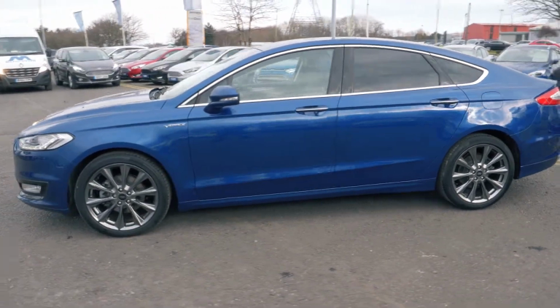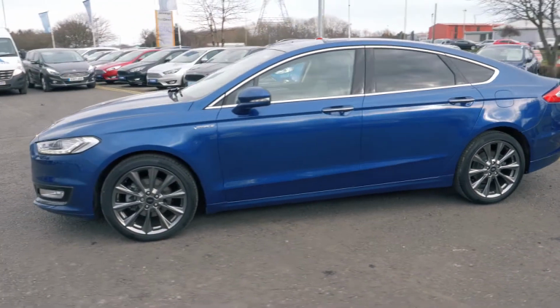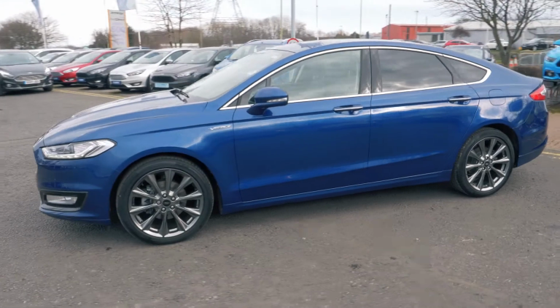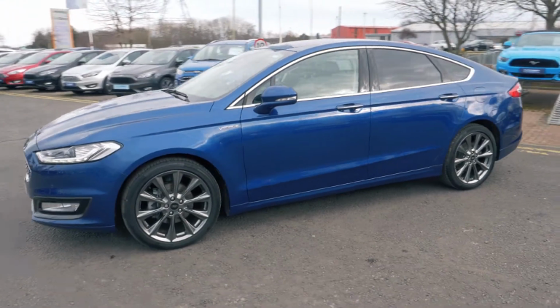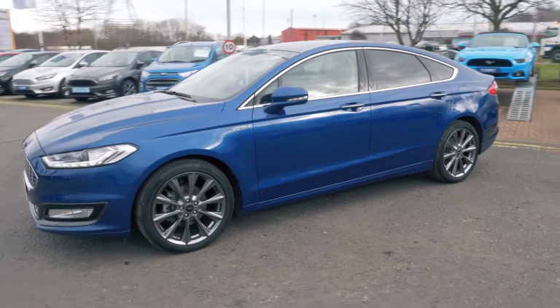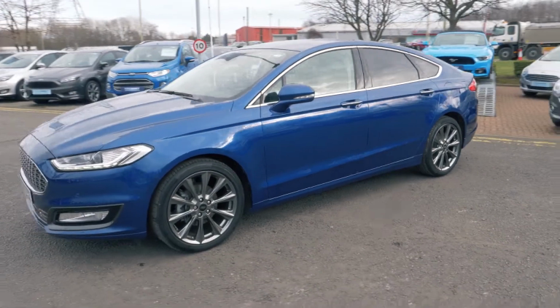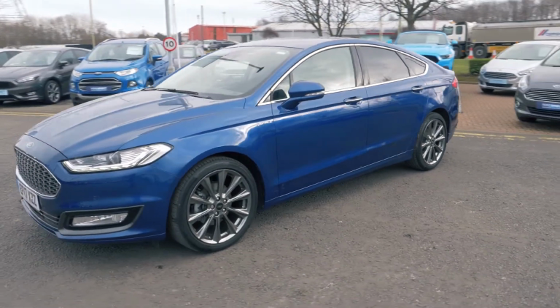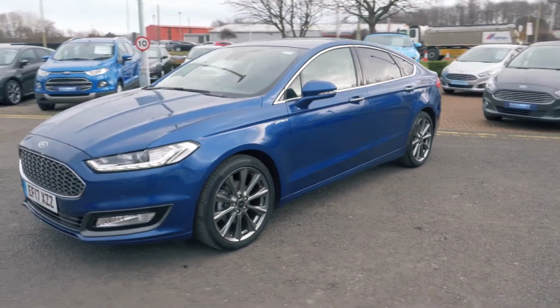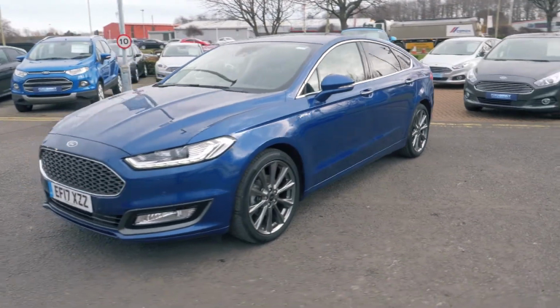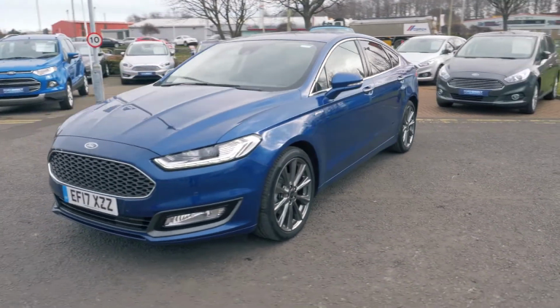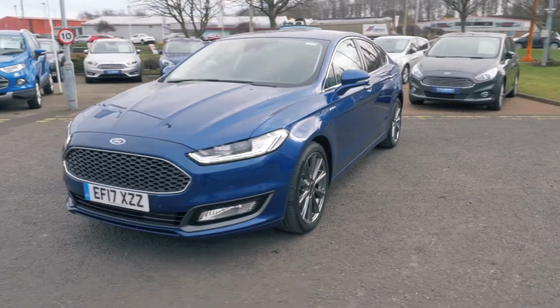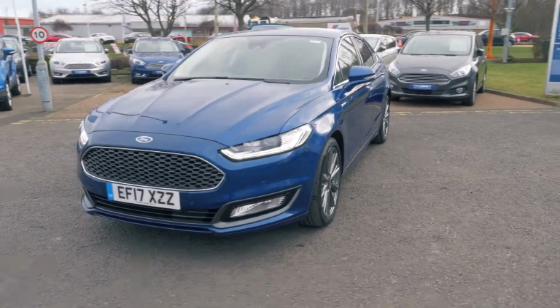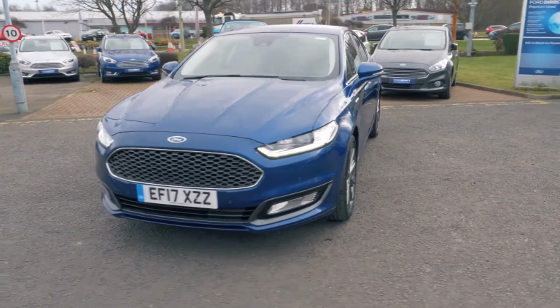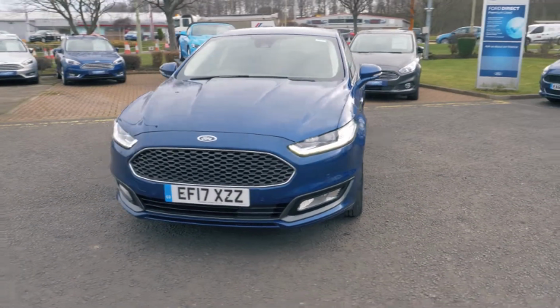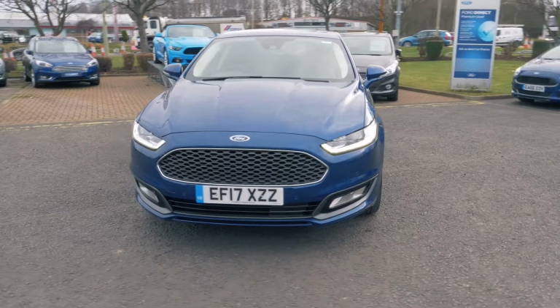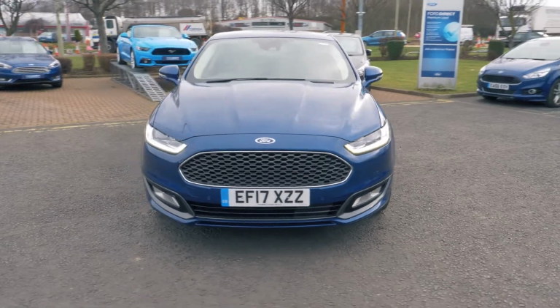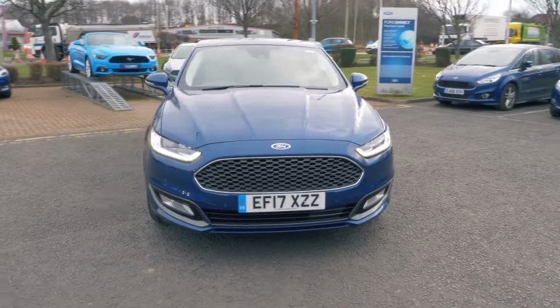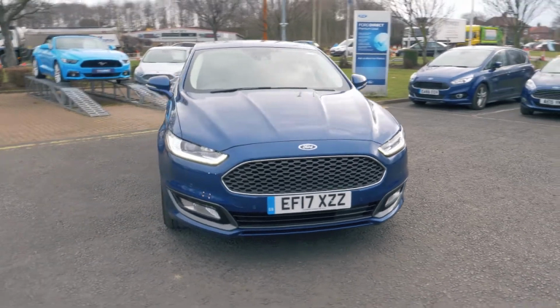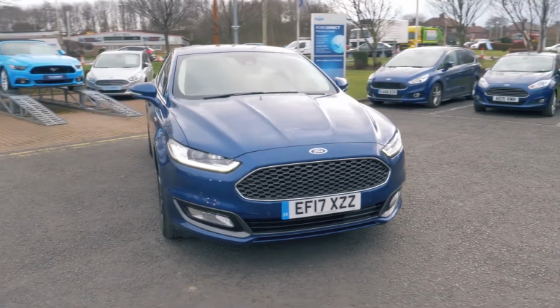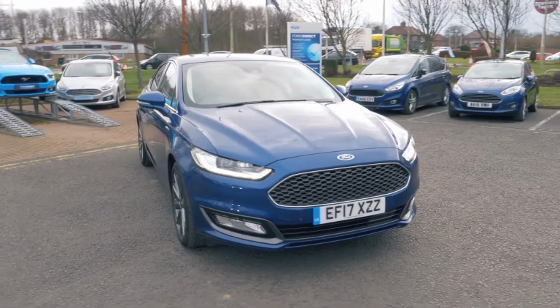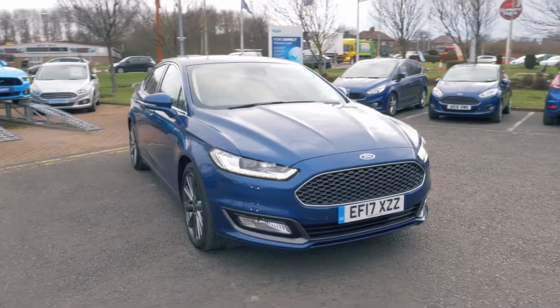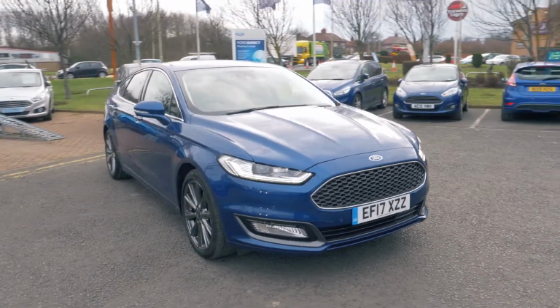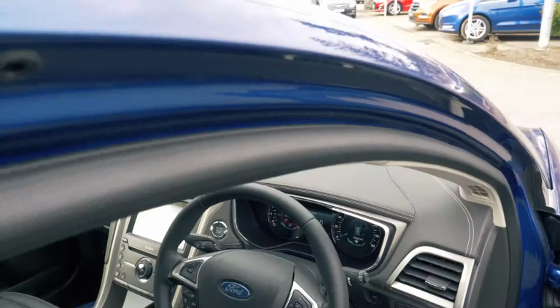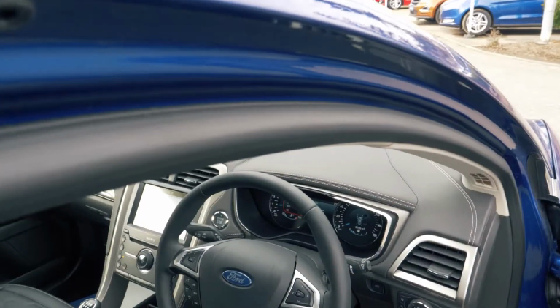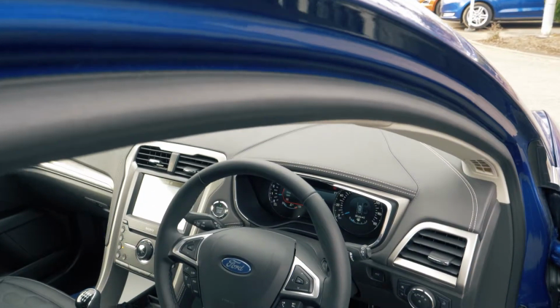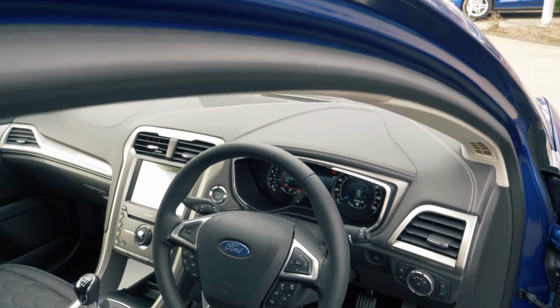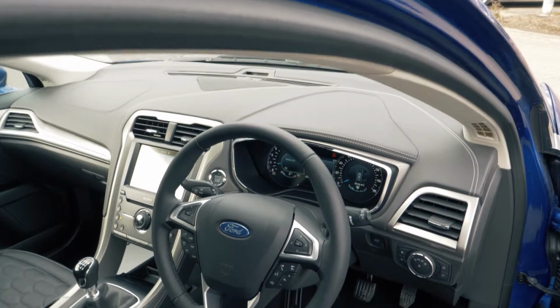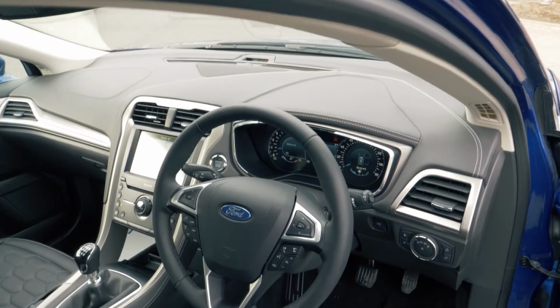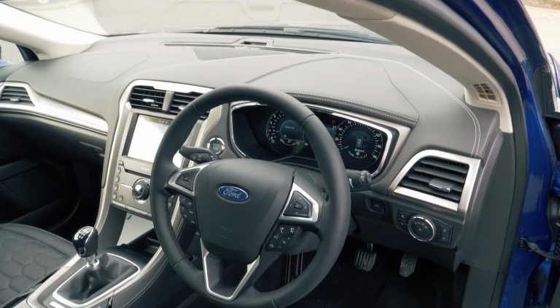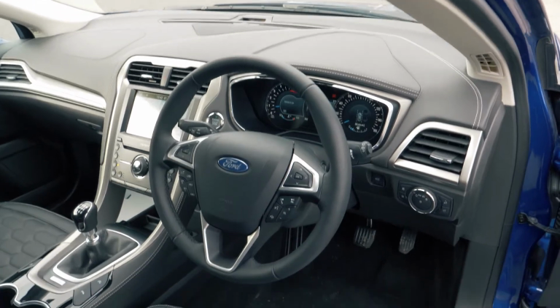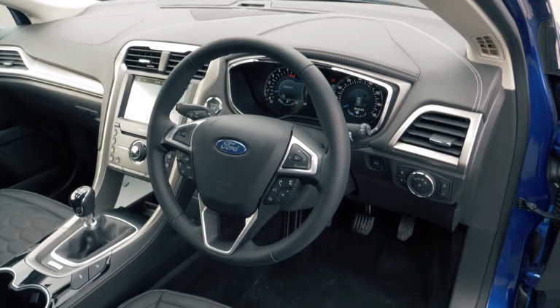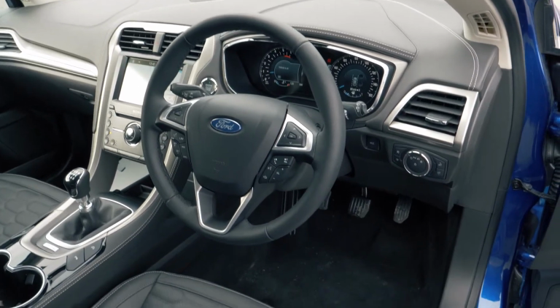This vehicle also has keyless entry, so you can walk straight up to your car and get in. It also has a lovely looking and very comfortable feeling interior.